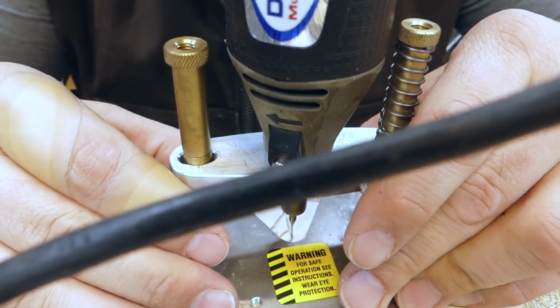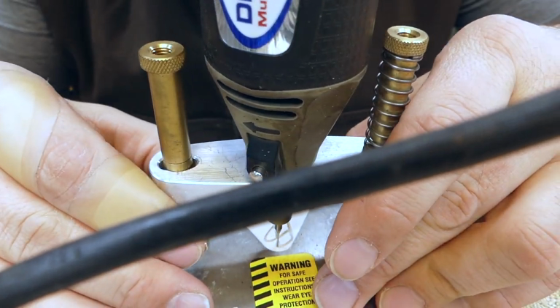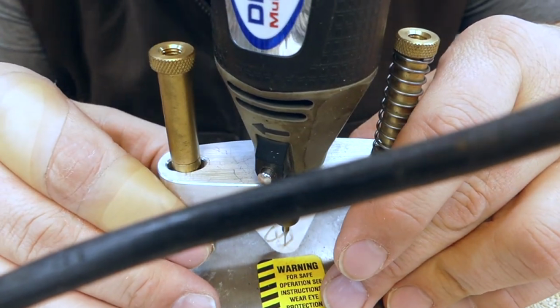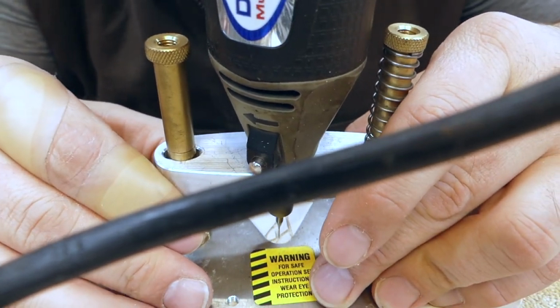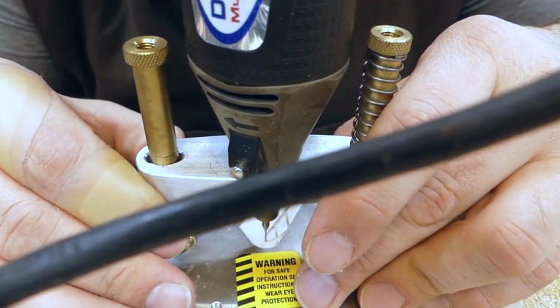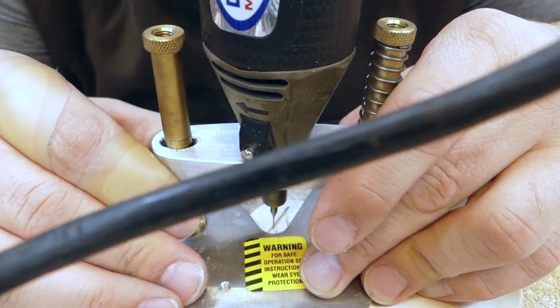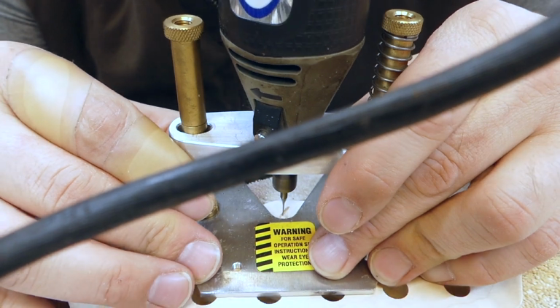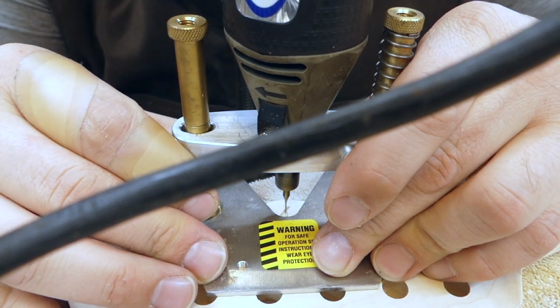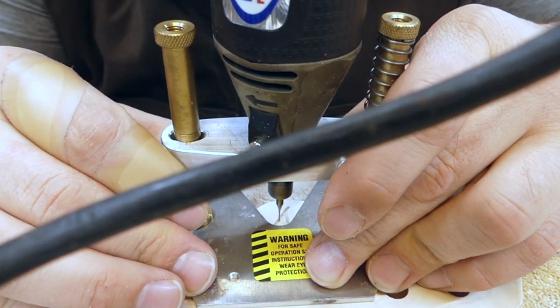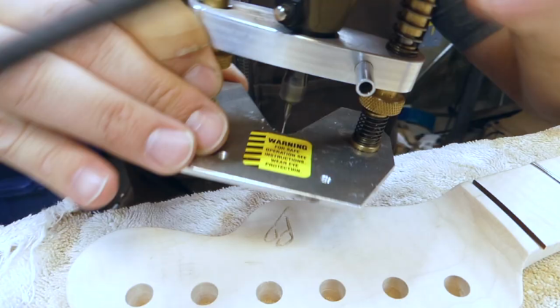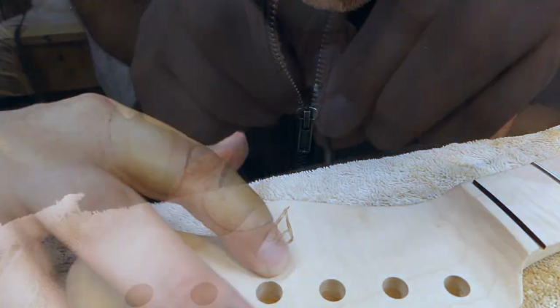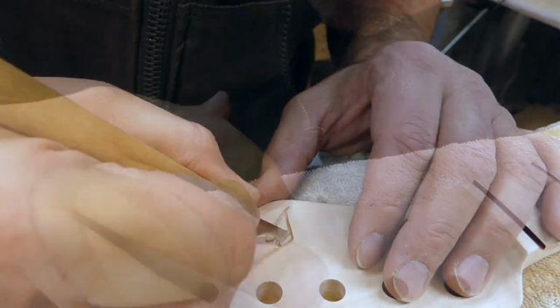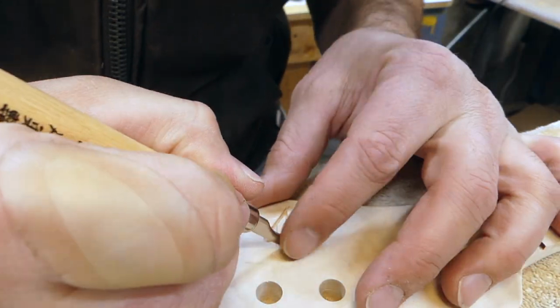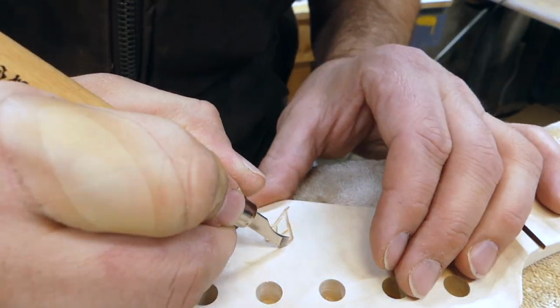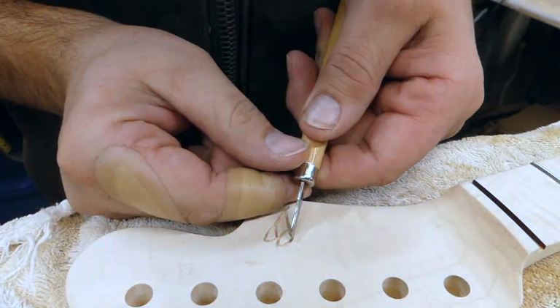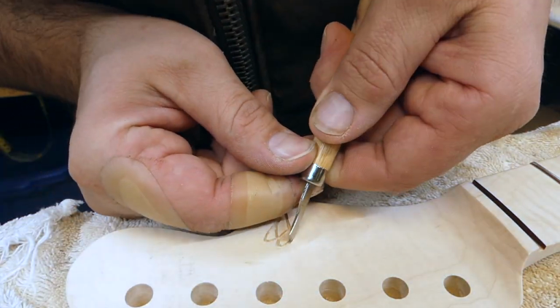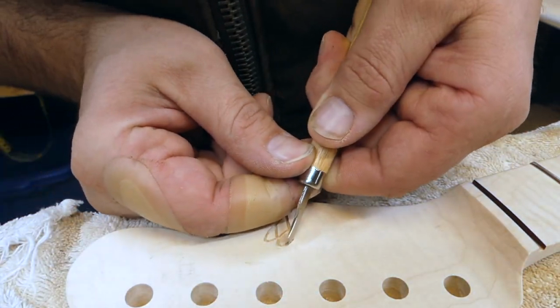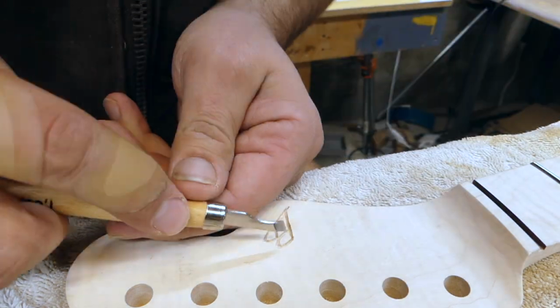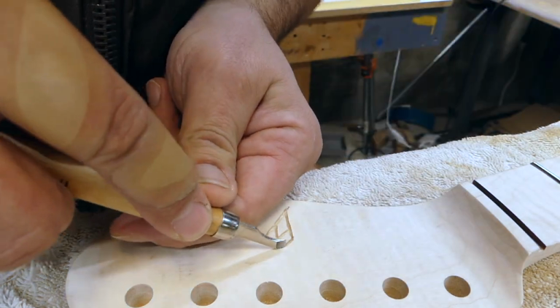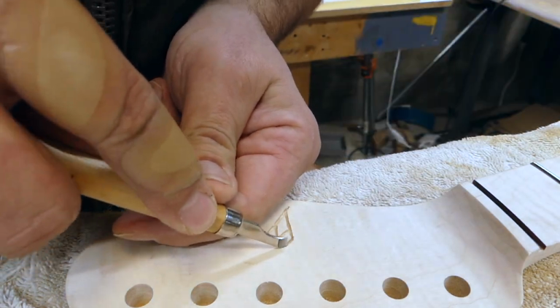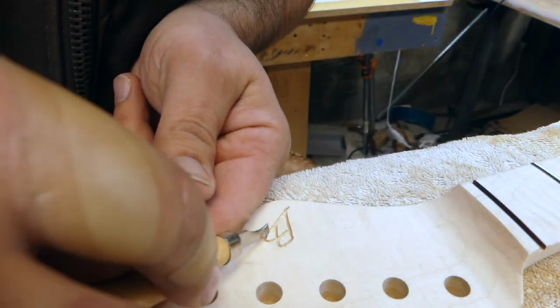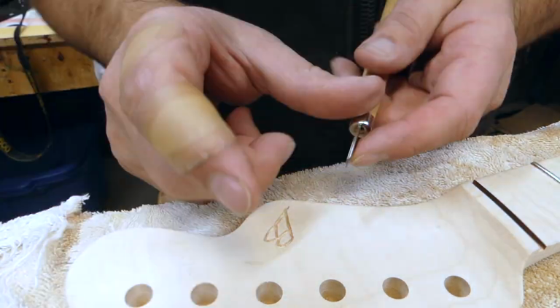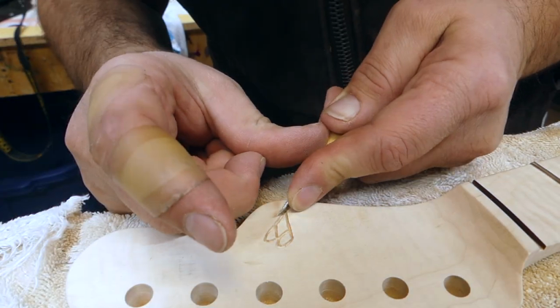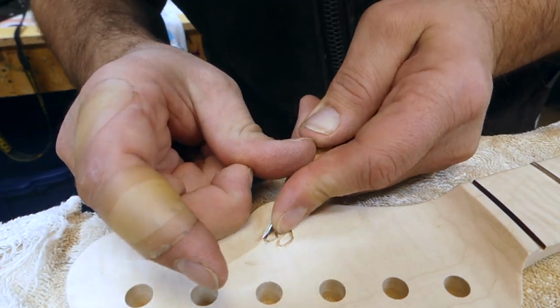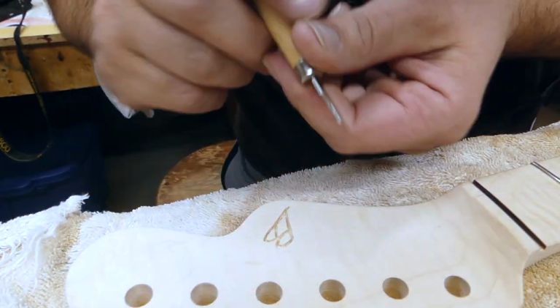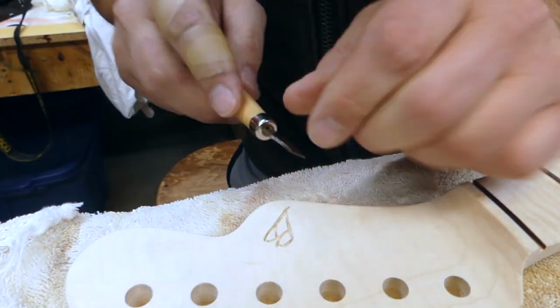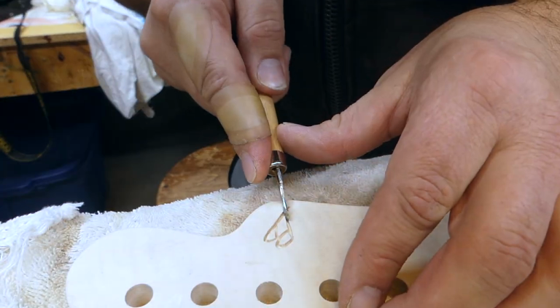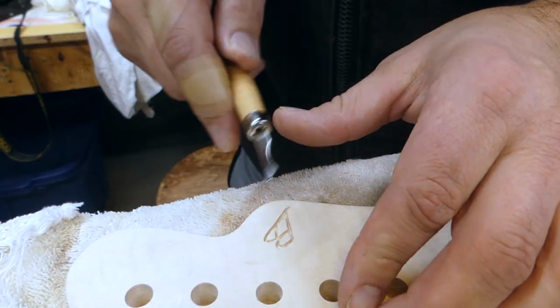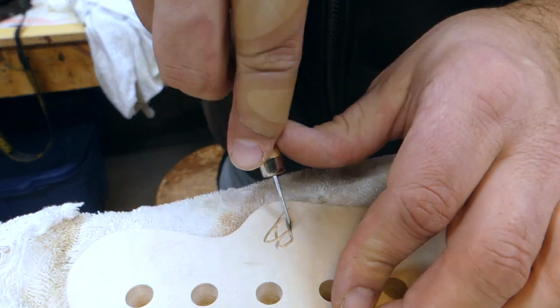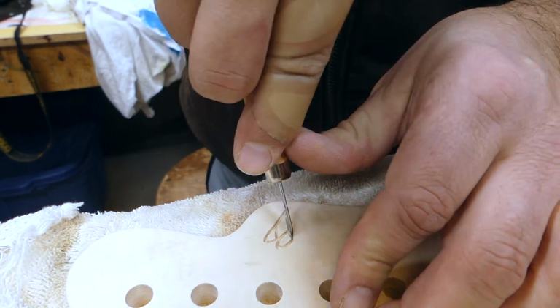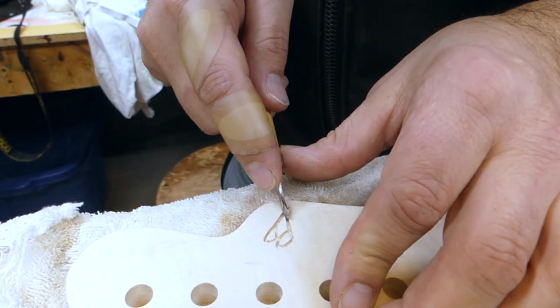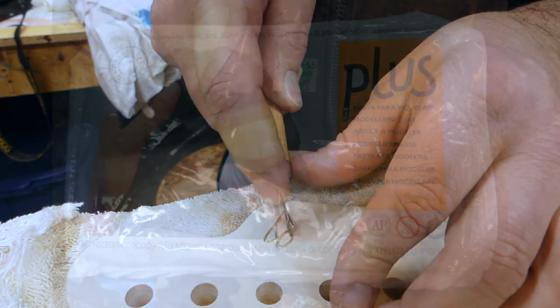I'll come back with my chisel and chisel it out just a bit to make it smooth. That 'B' just needs a little bit of love on the top, and the lines look pretty straight.